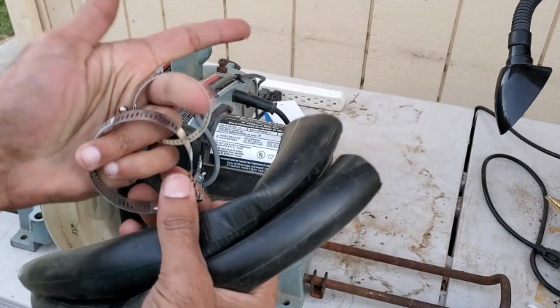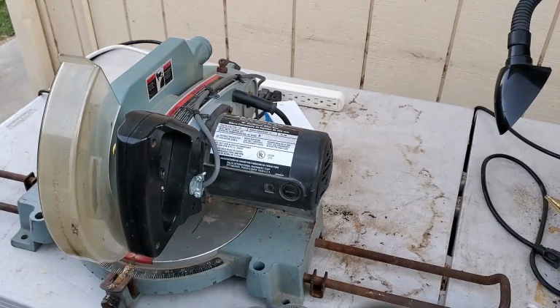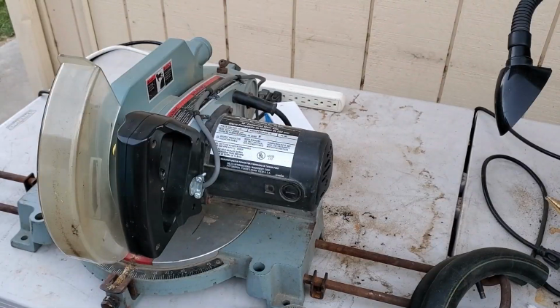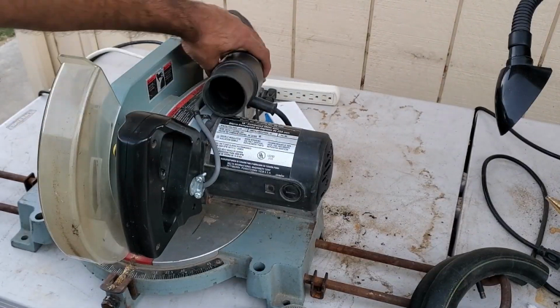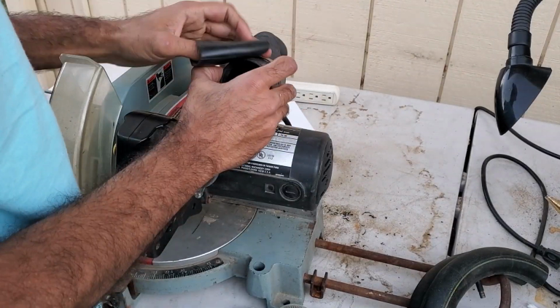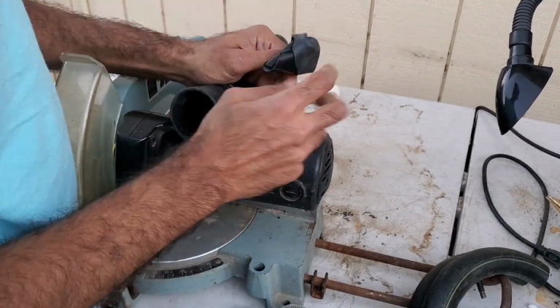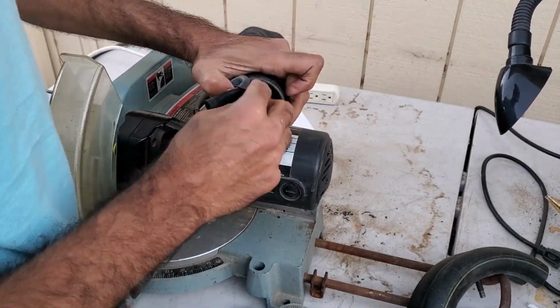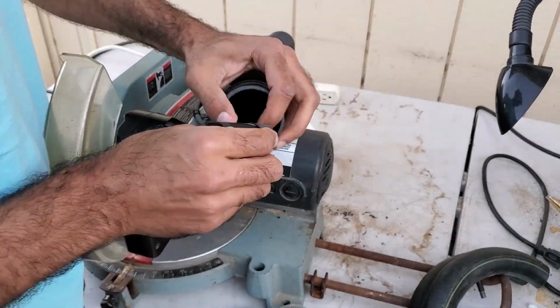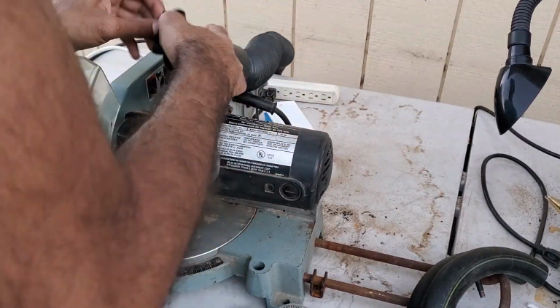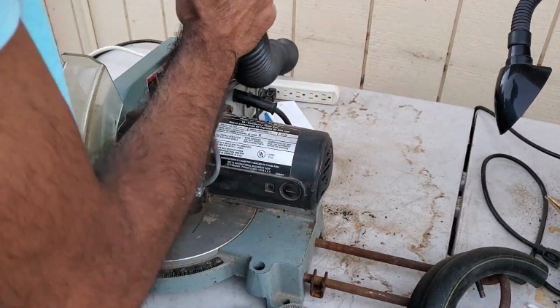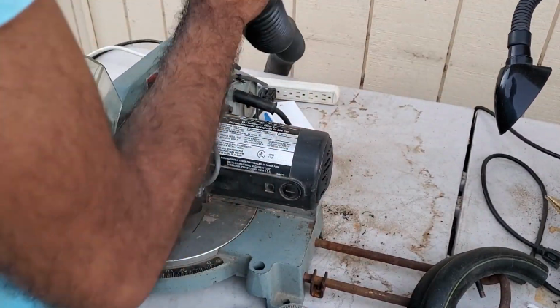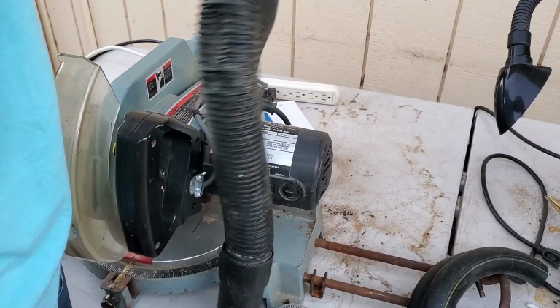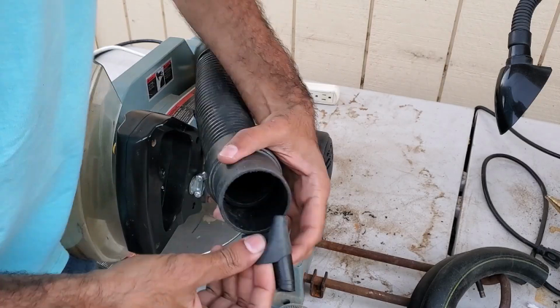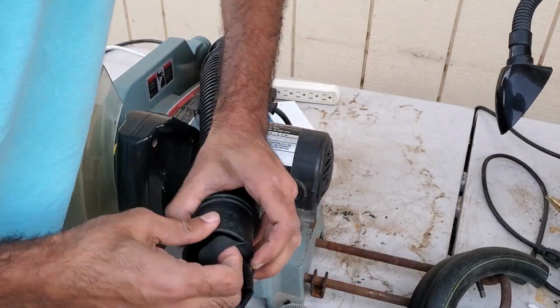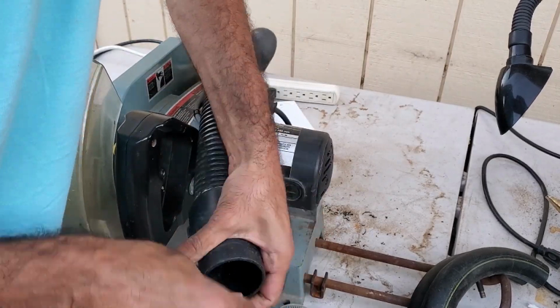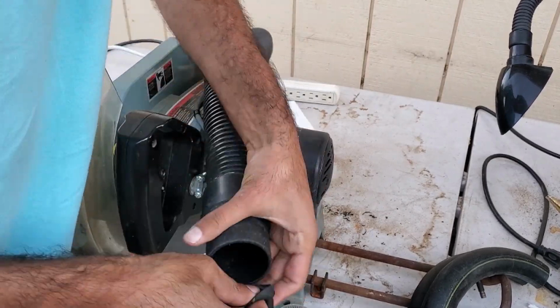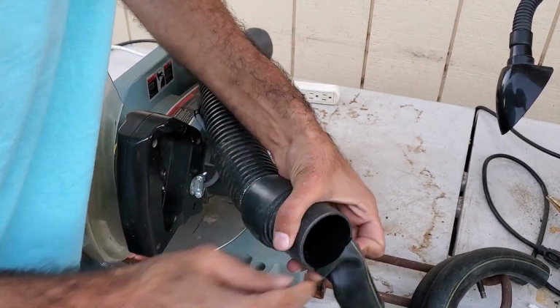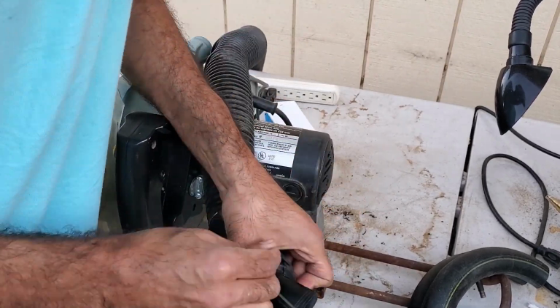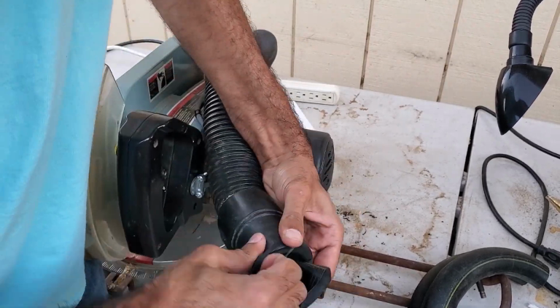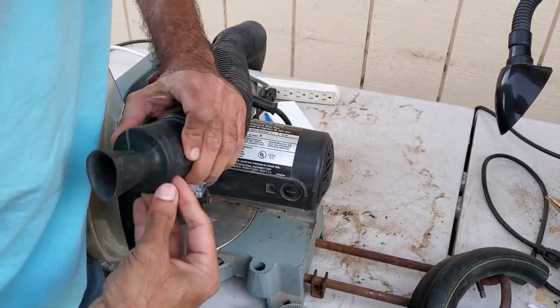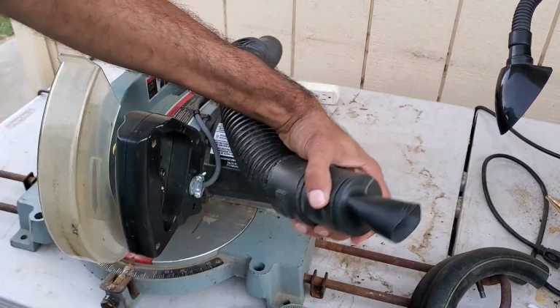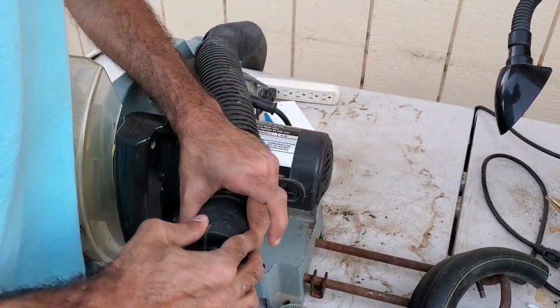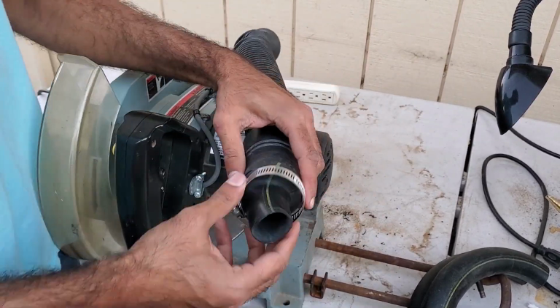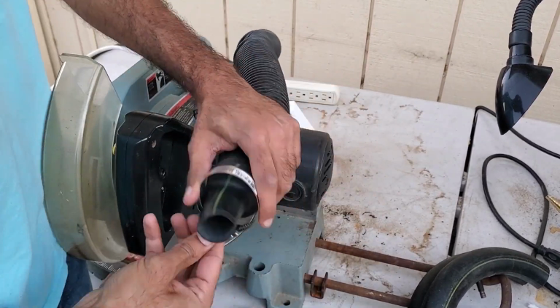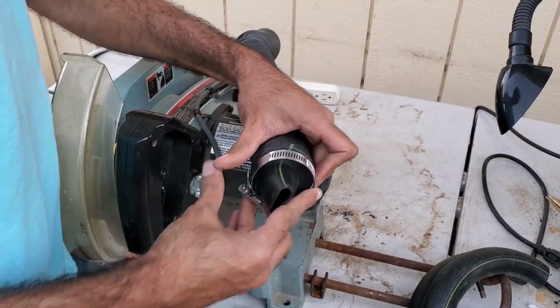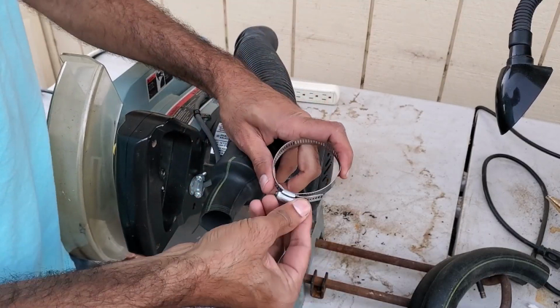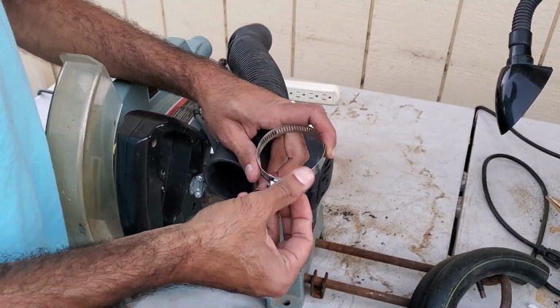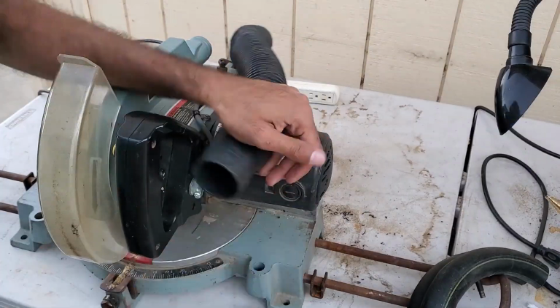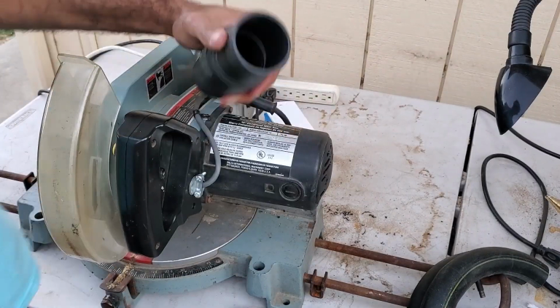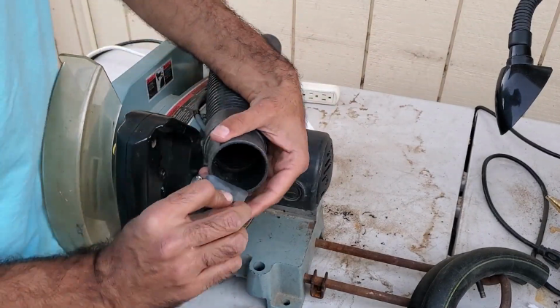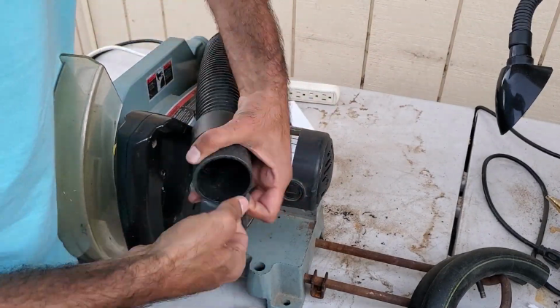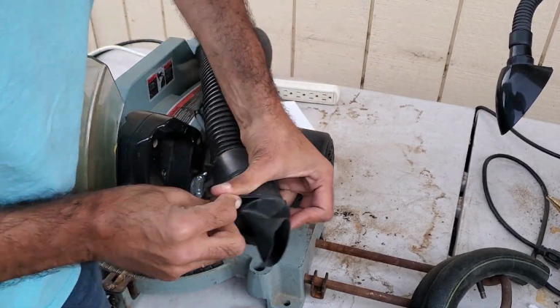To connect the vacuum to the saw, I used a bicycle inner tube and two clamps. They do make adapters for specific saws which you can use to connect to a shop vac, but I think this works fairly well and is really cheap.